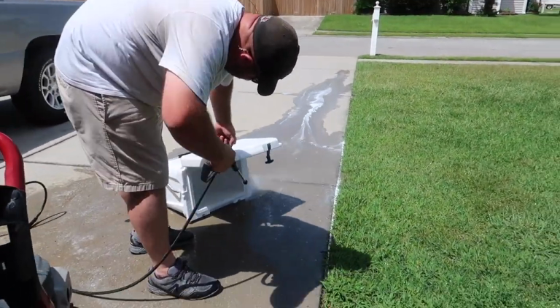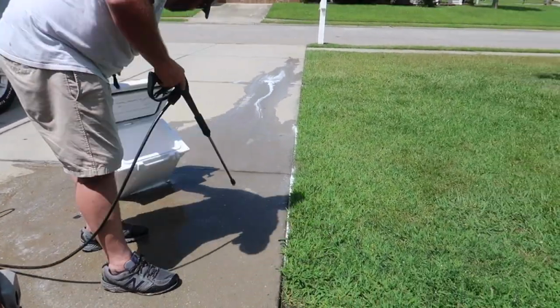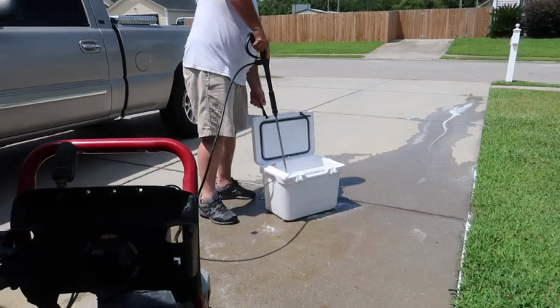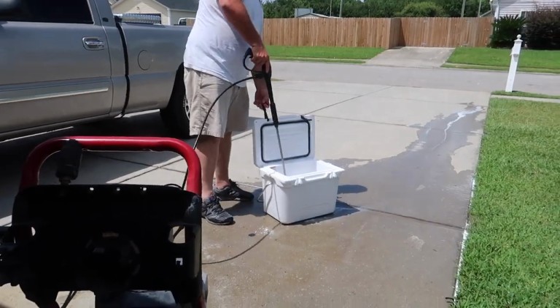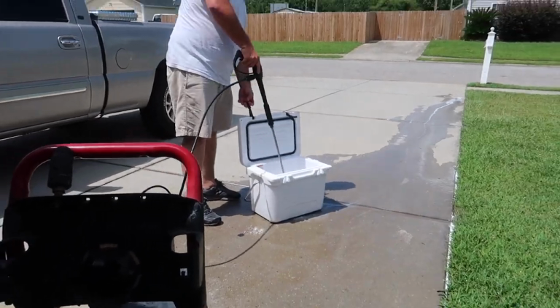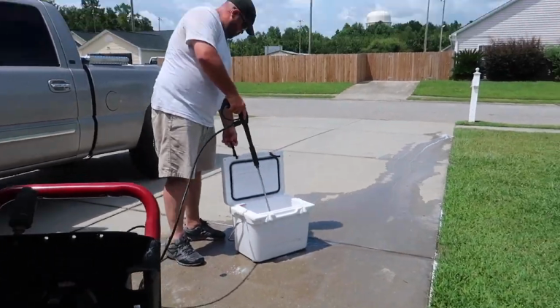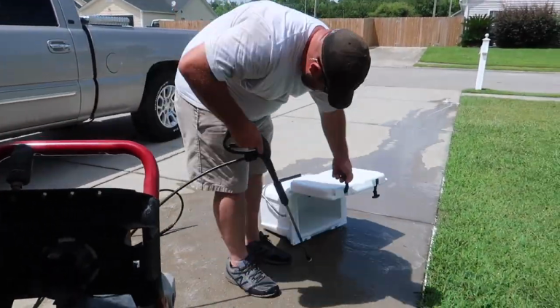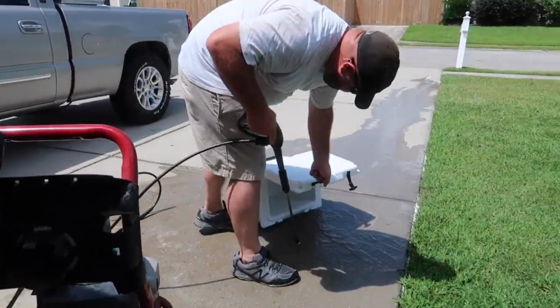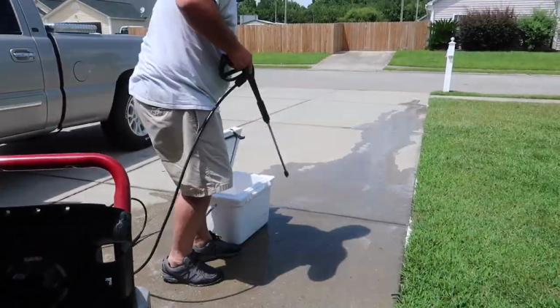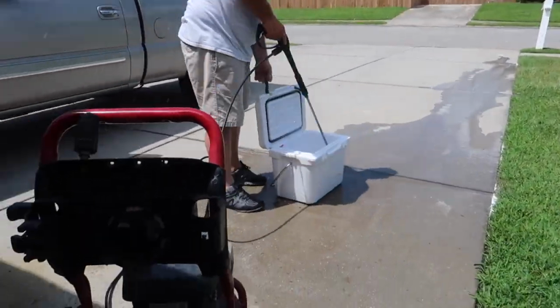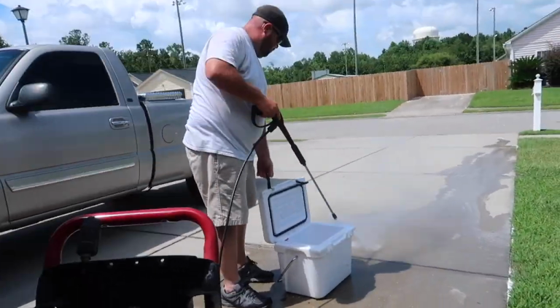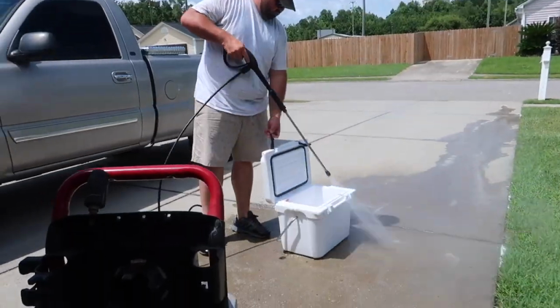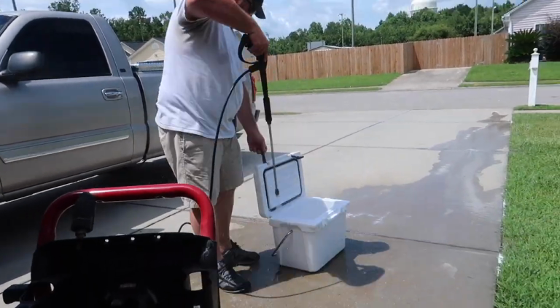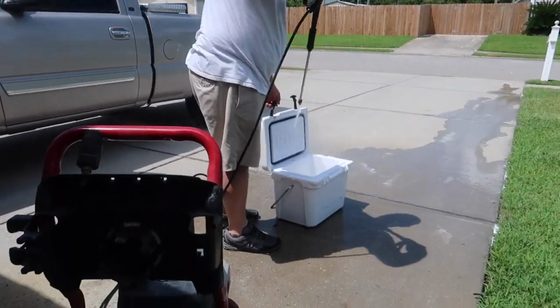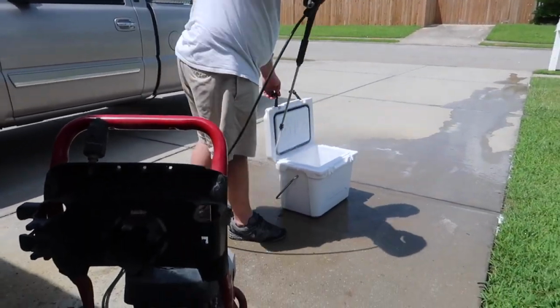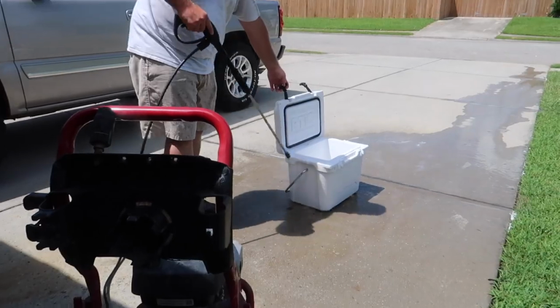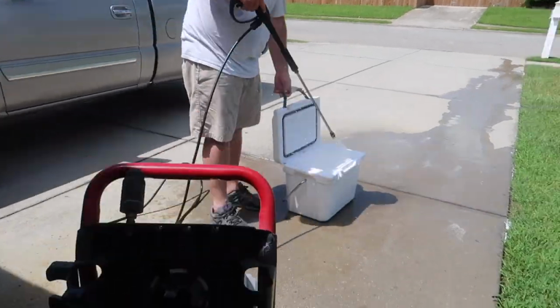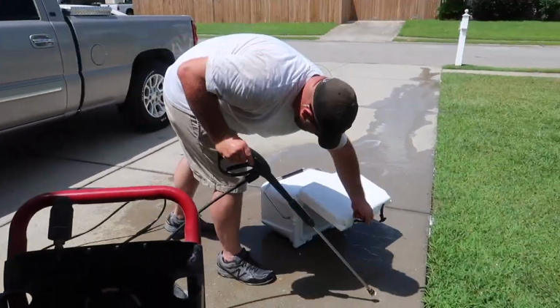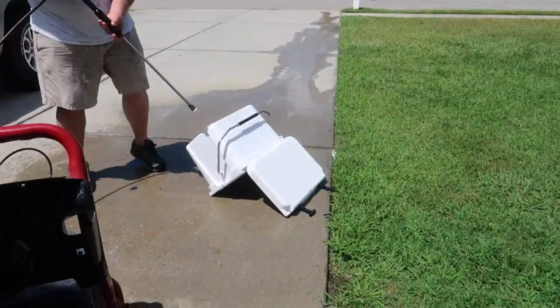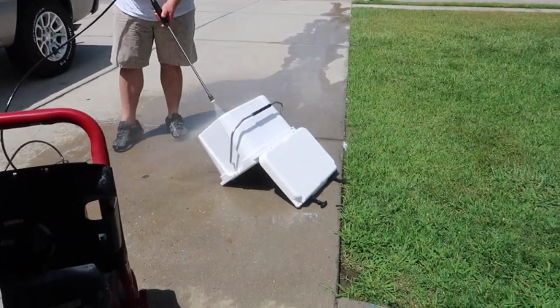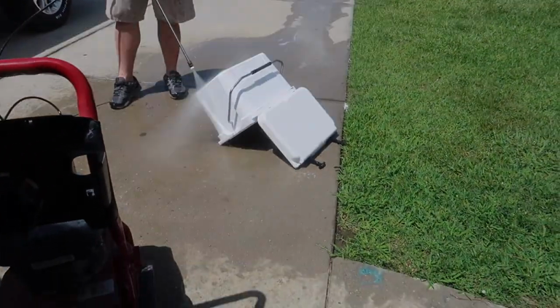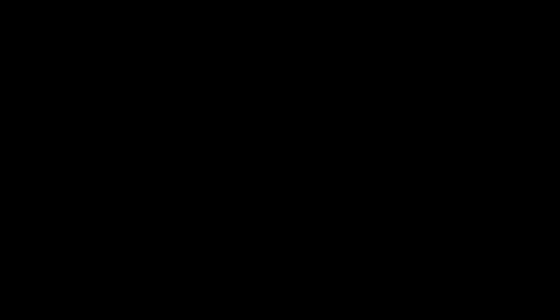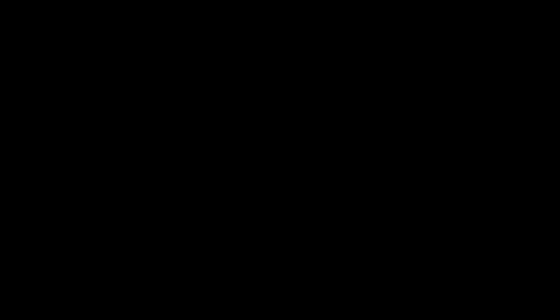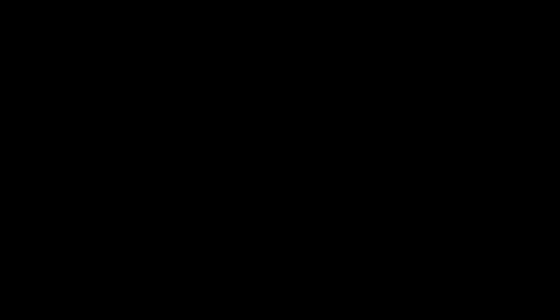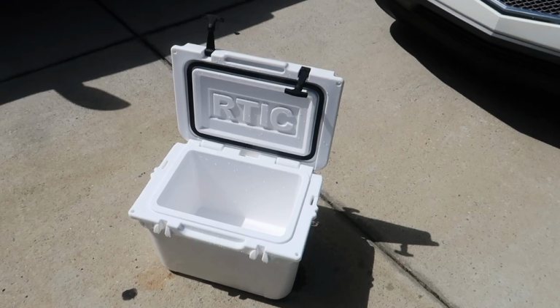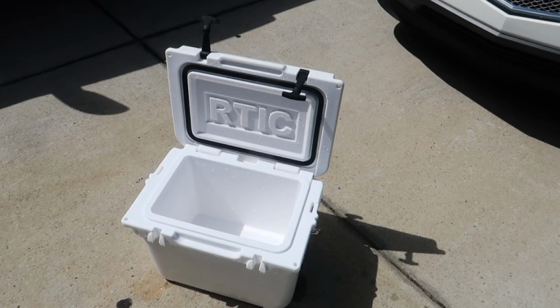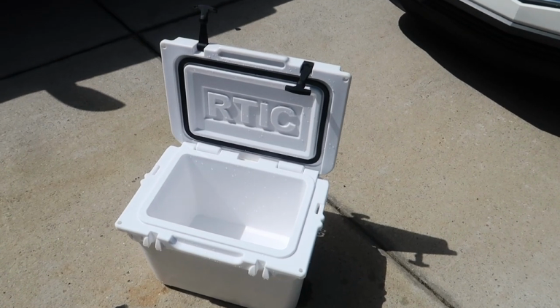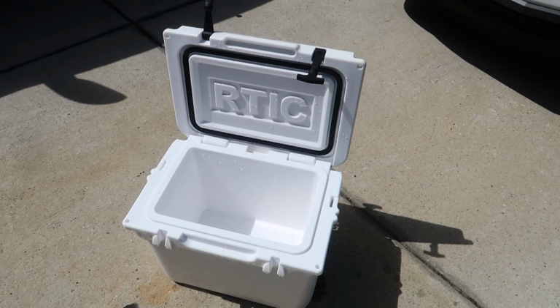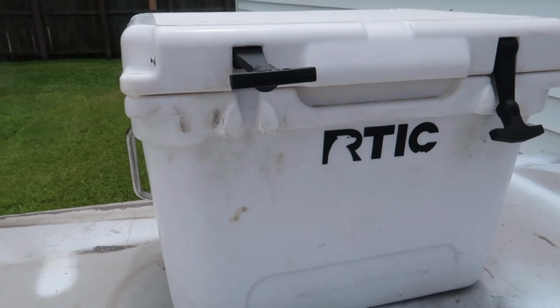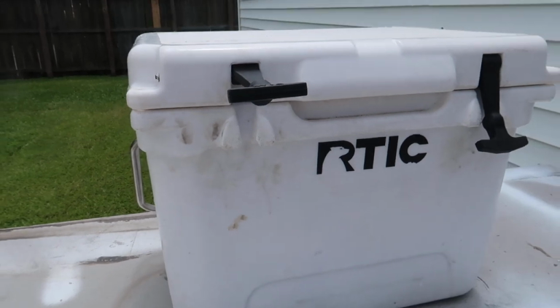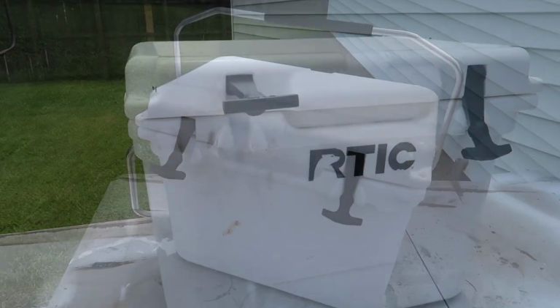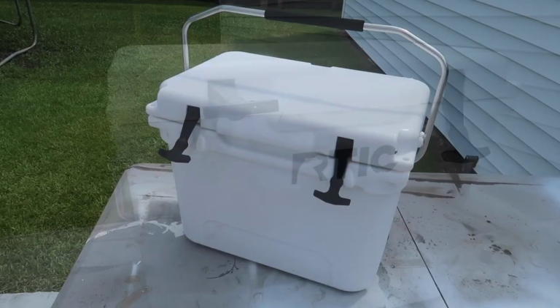Then I proceeded to wash the inside of the cooler. Just be prepared to get wet when you're doing this process, and make sure to wear some old clothes. After you have this done, go ahead and sit it in the sun and let it dry.